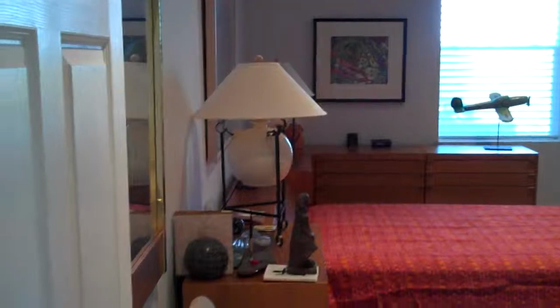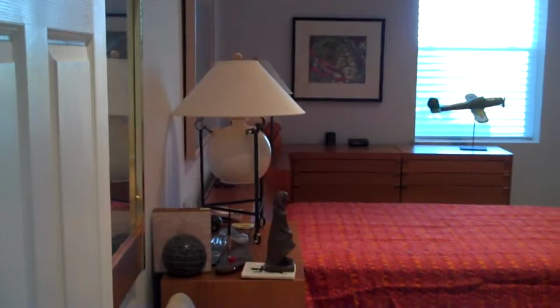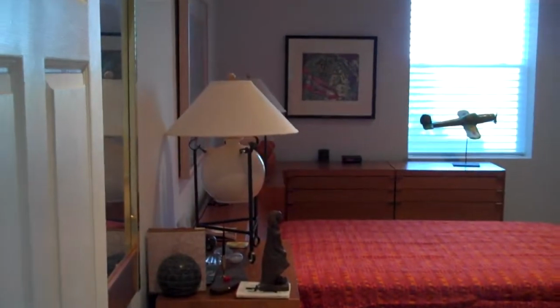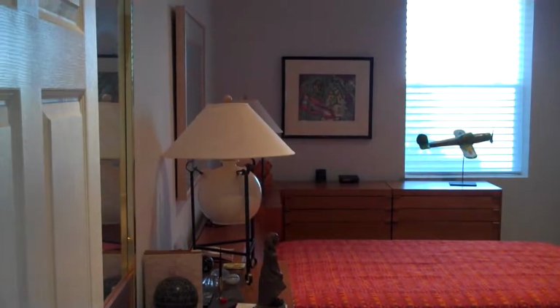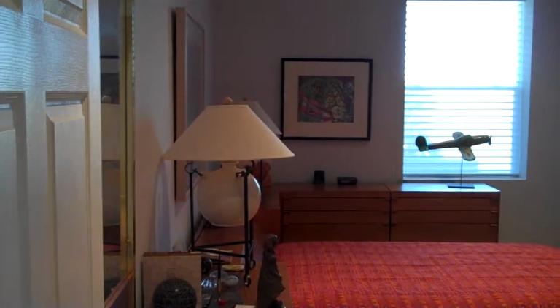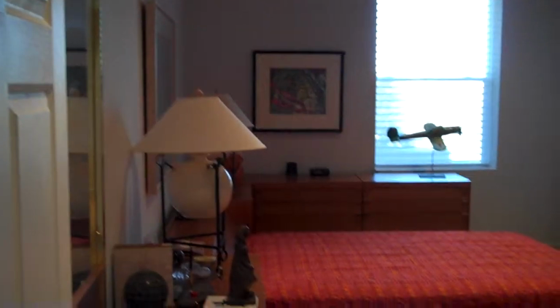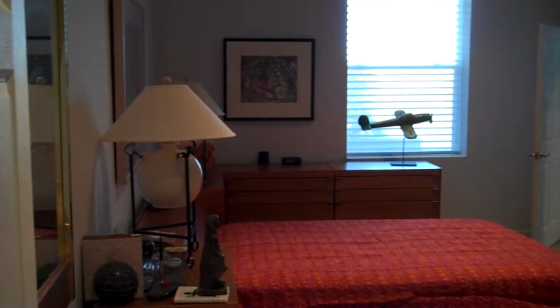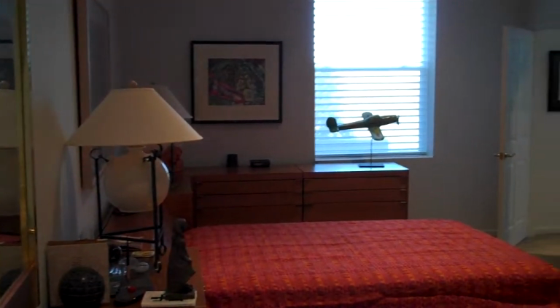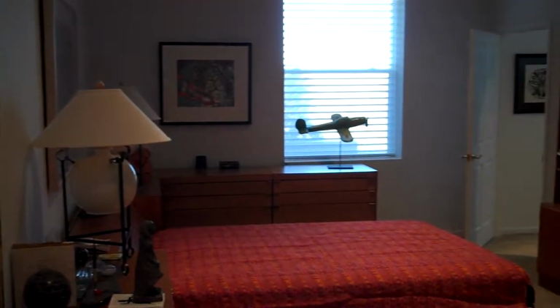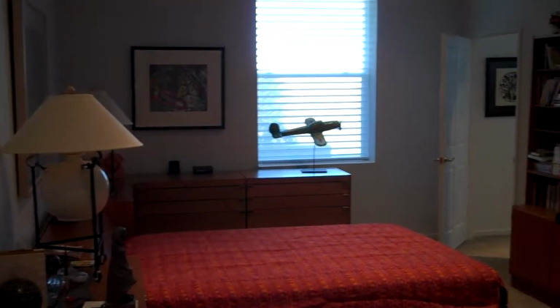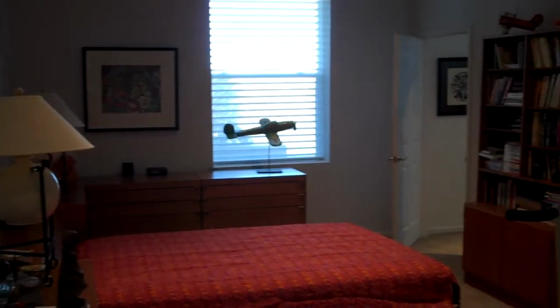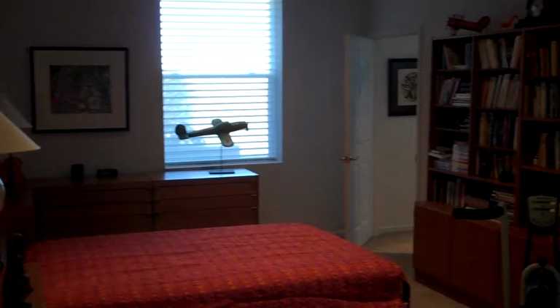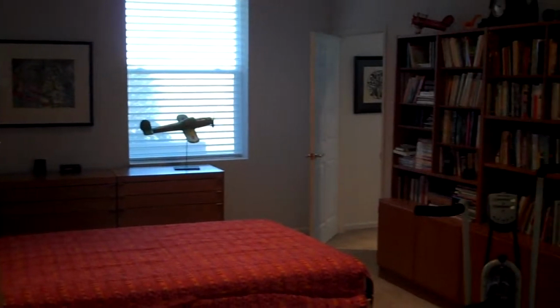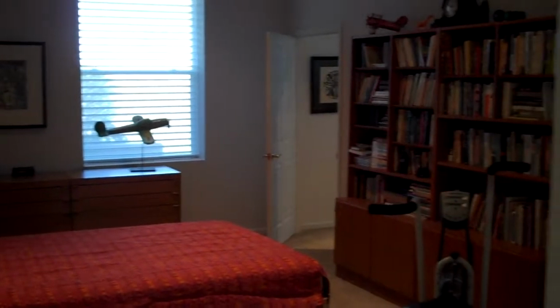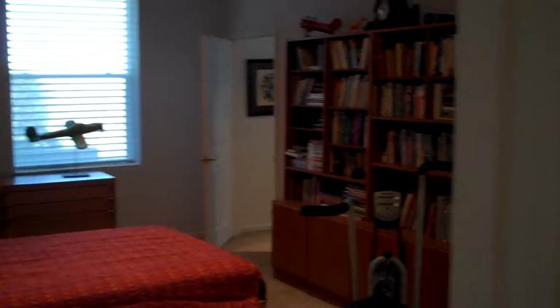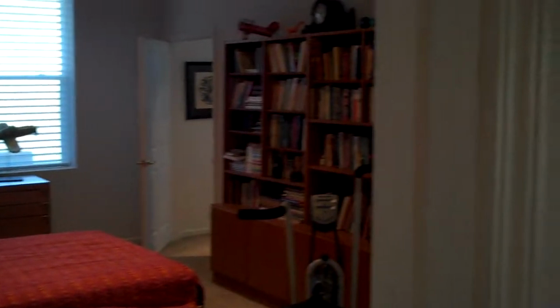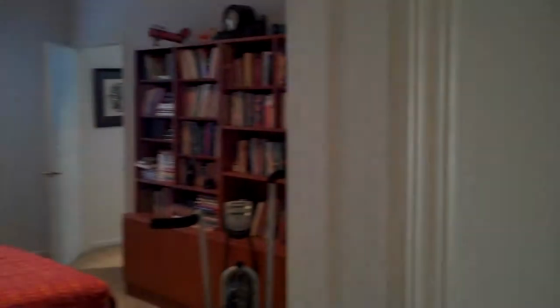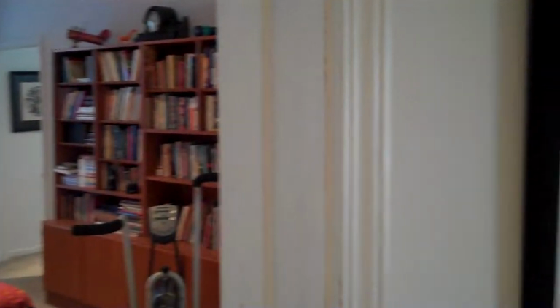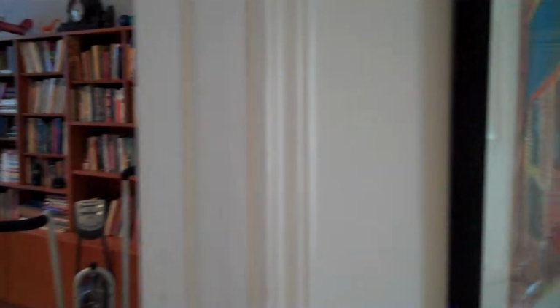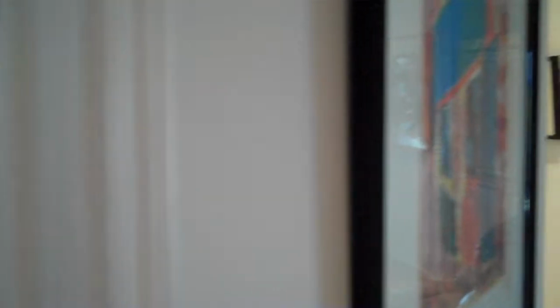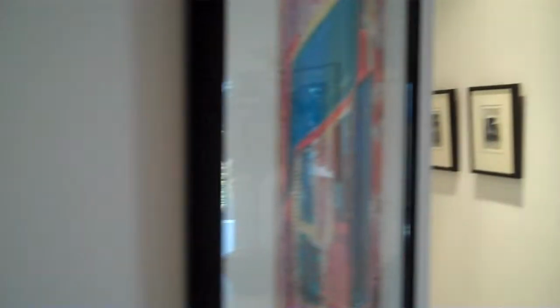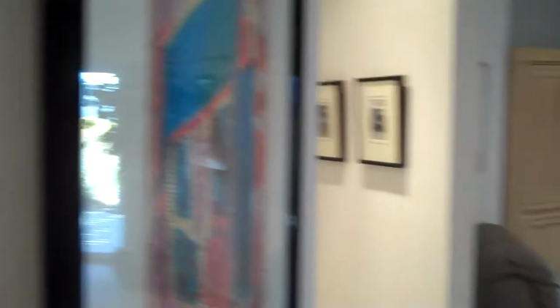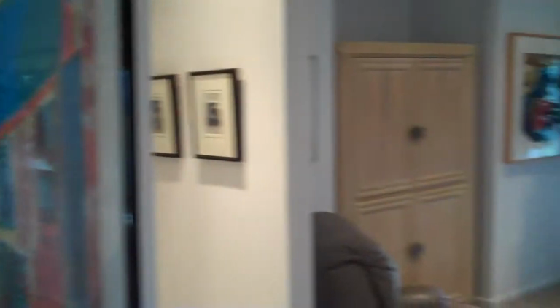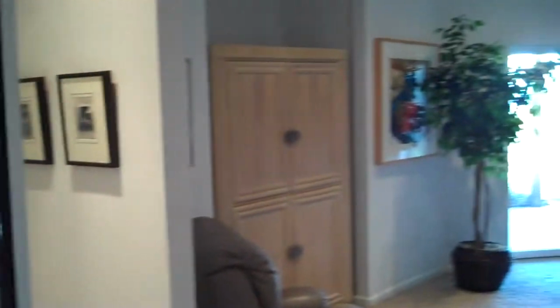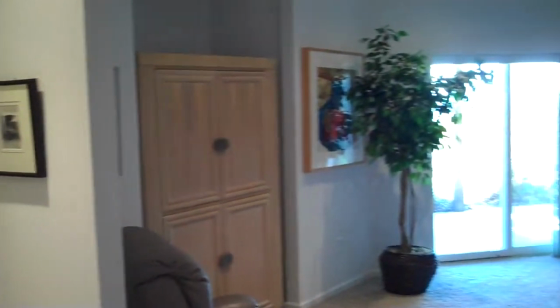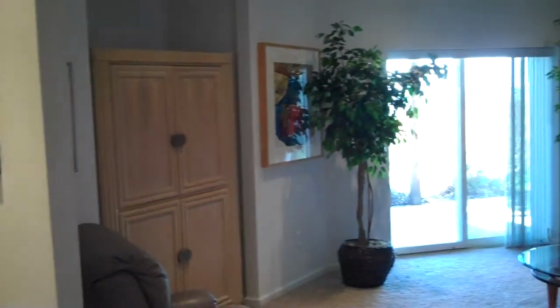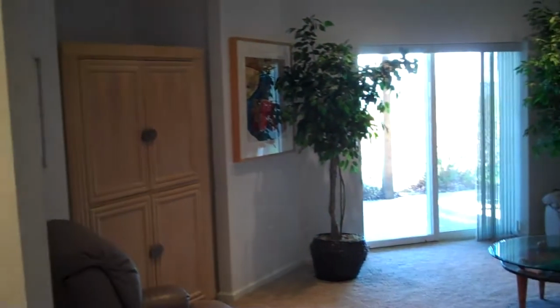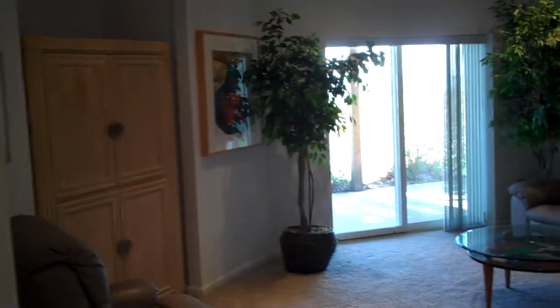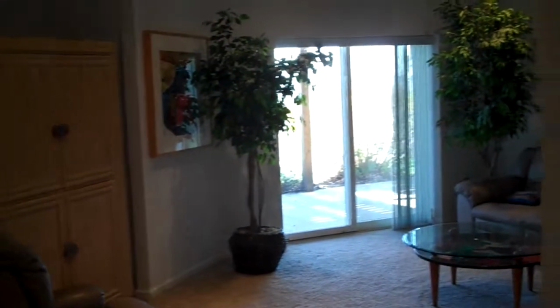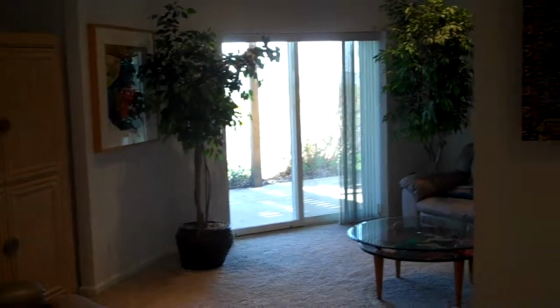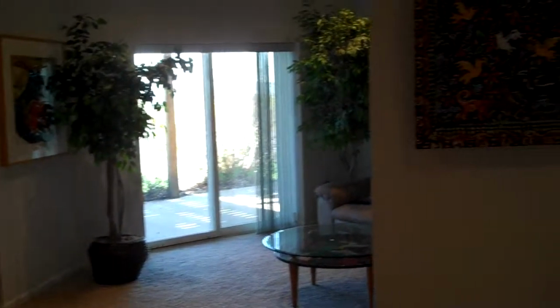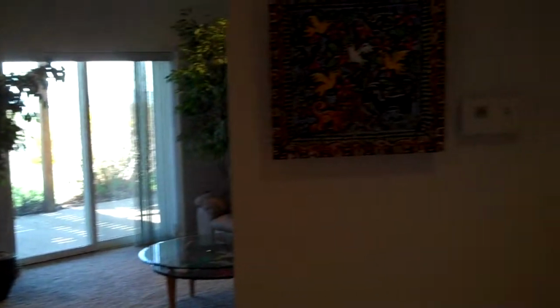Here's the lower level bedroom. I'm going to pan around — there's a bathroom through there. As I pan around, I'm going to try and show you the hallway into the second den, living room.